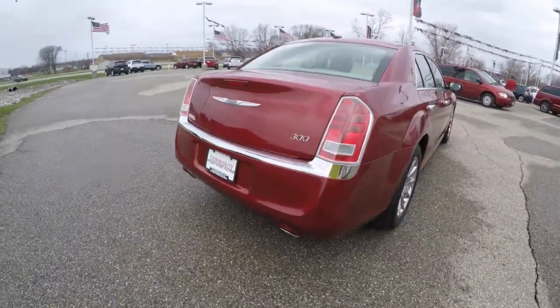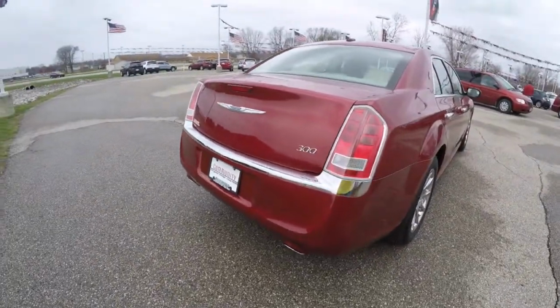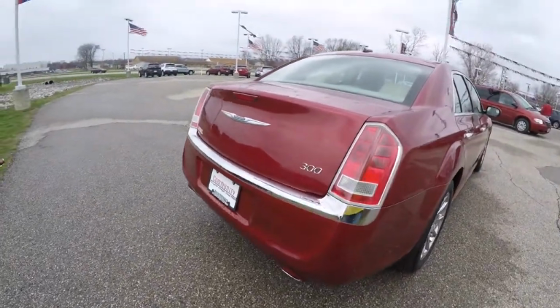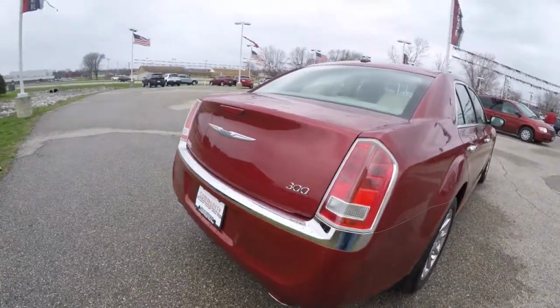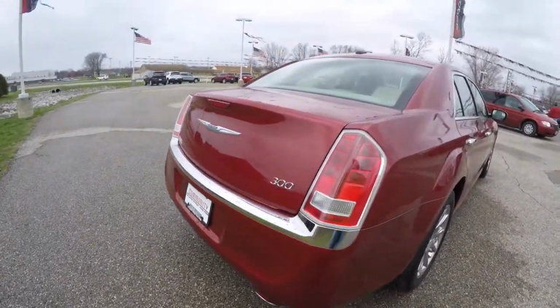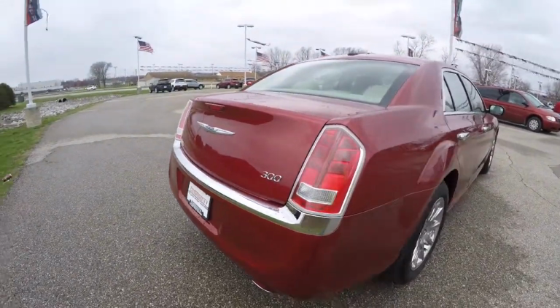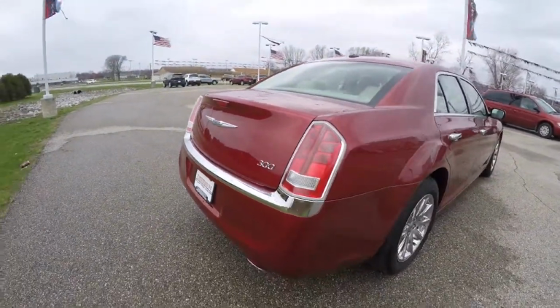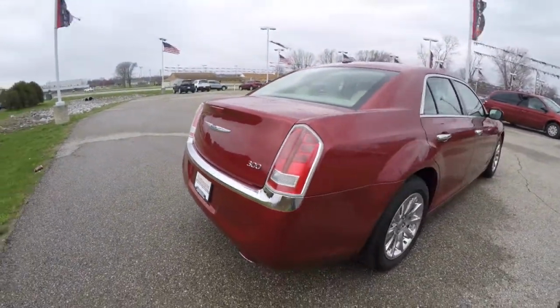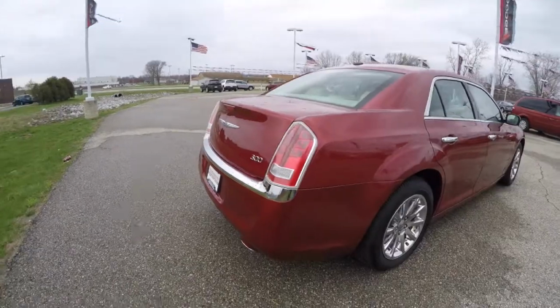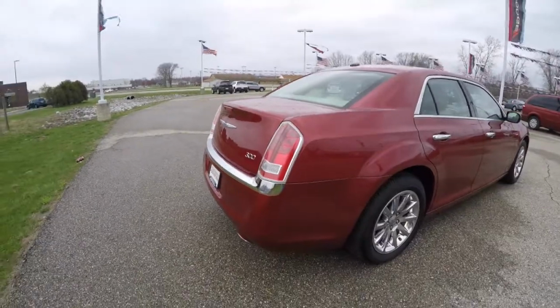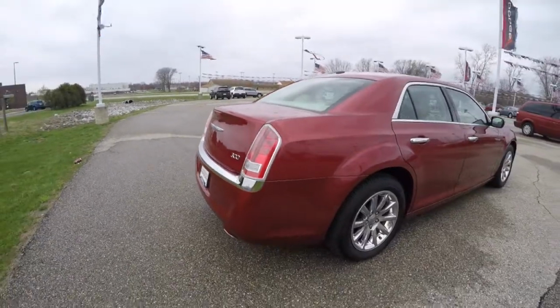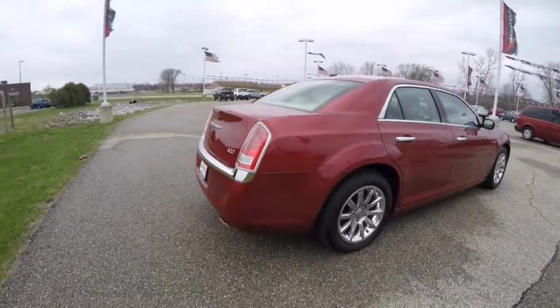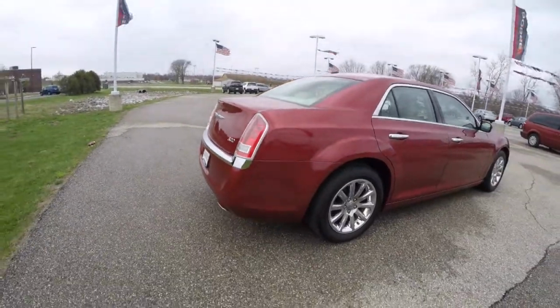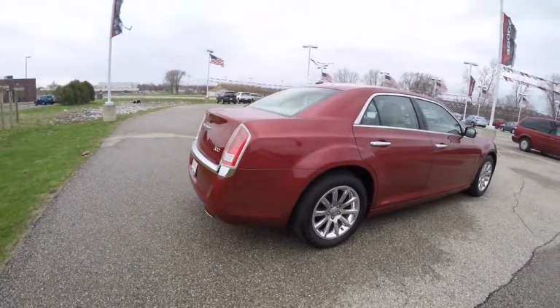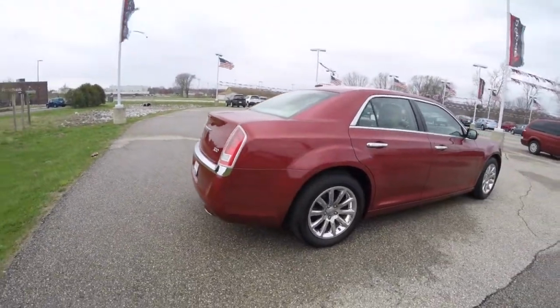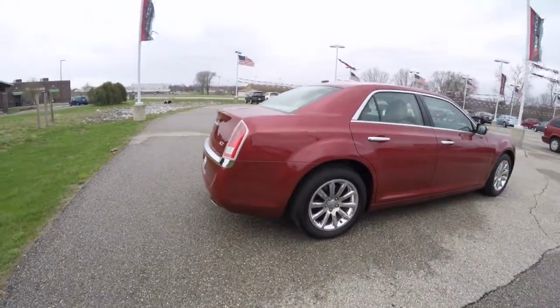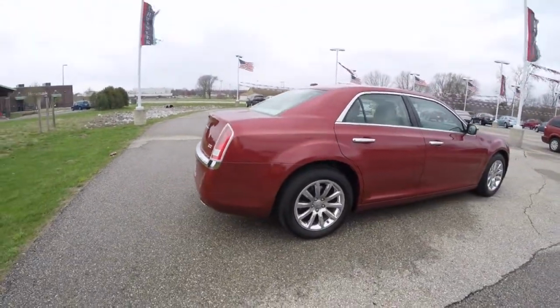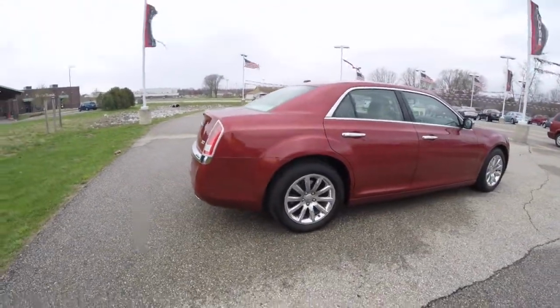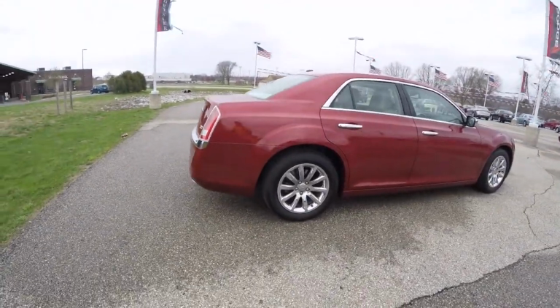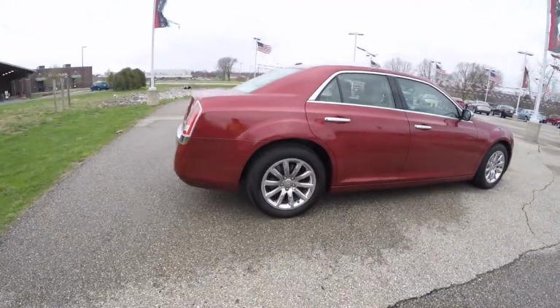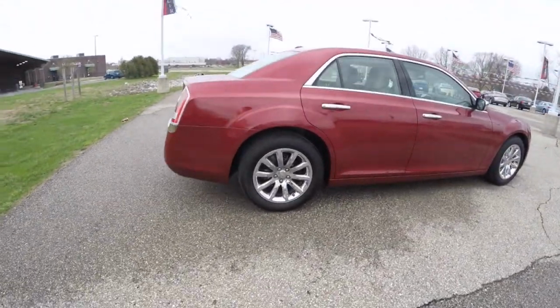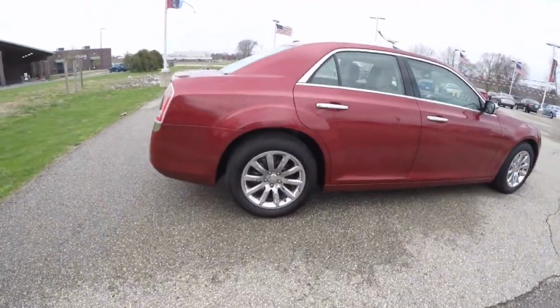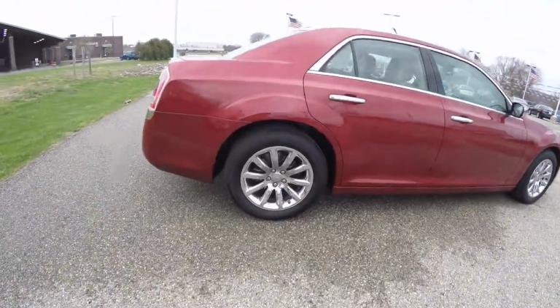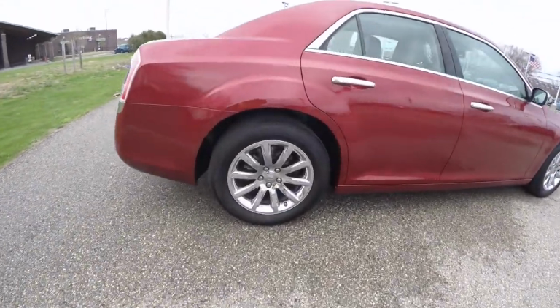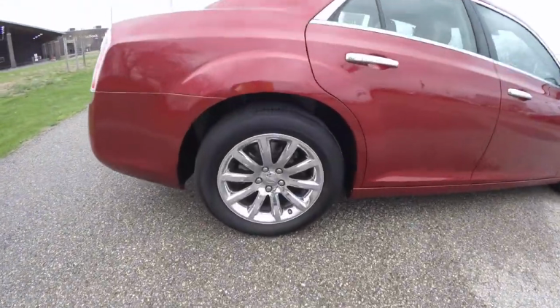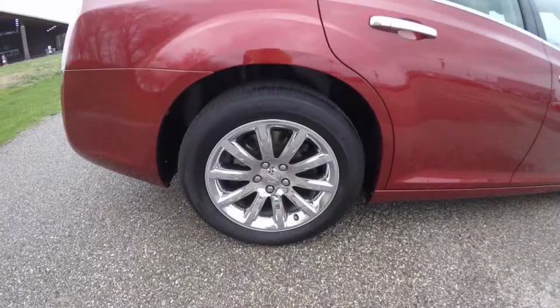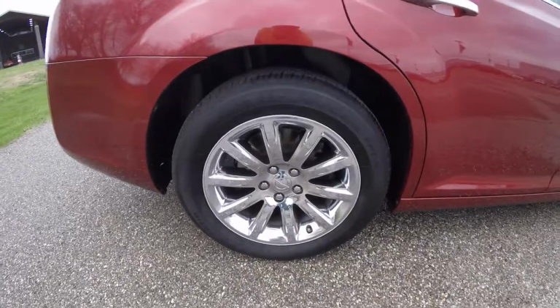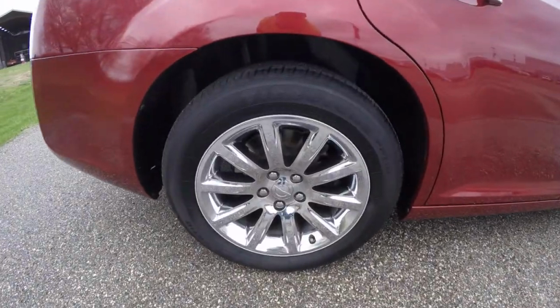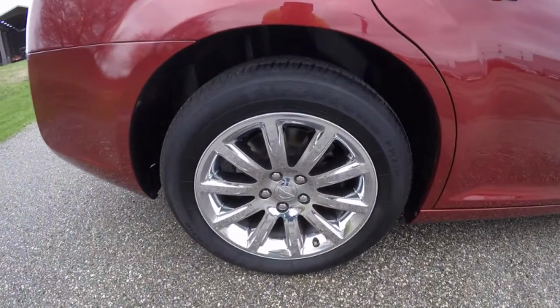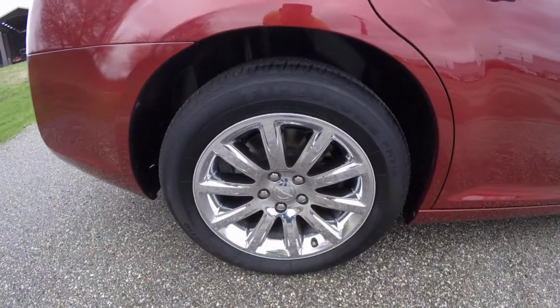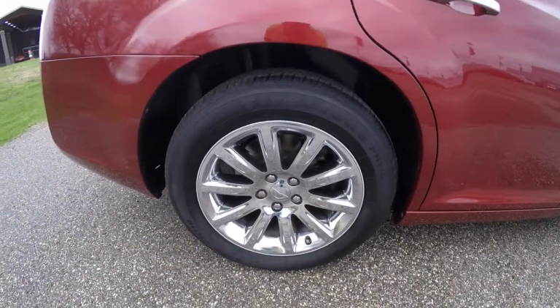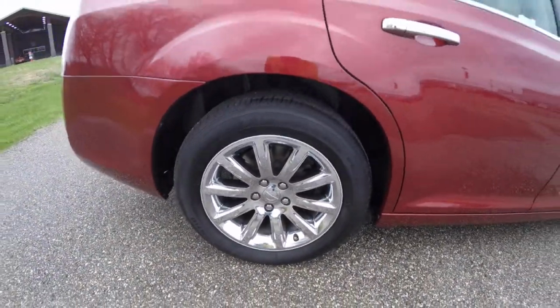It does have a park view backup camera. It has a dual rear exhaust. Keyless enter and go. 18 inch chrome polished aluminum wheels.